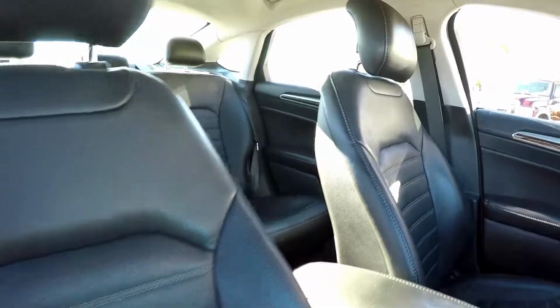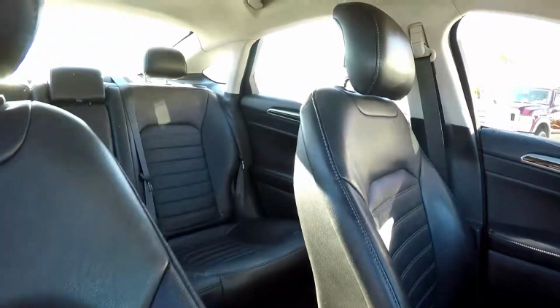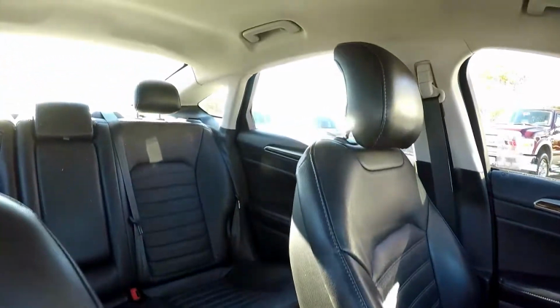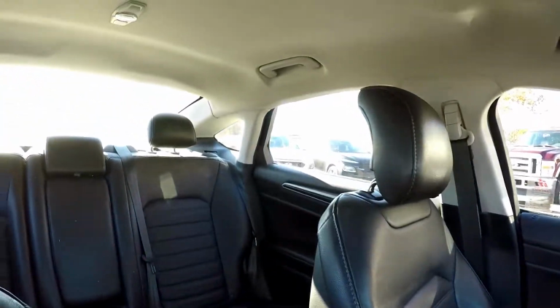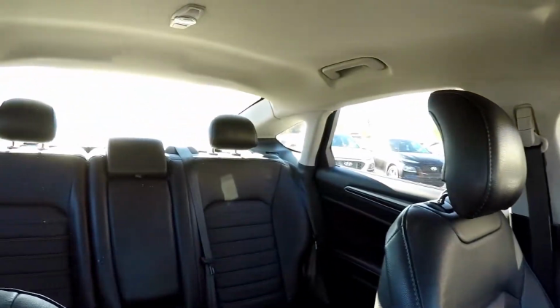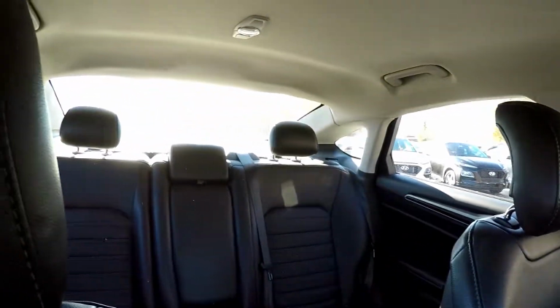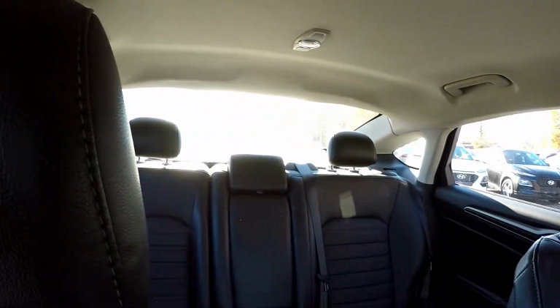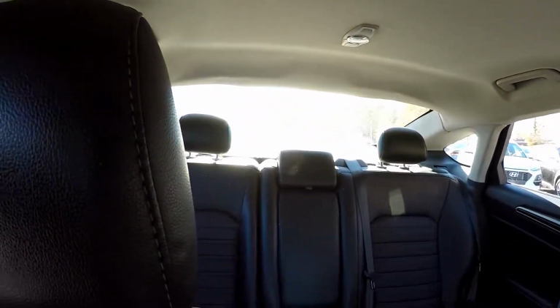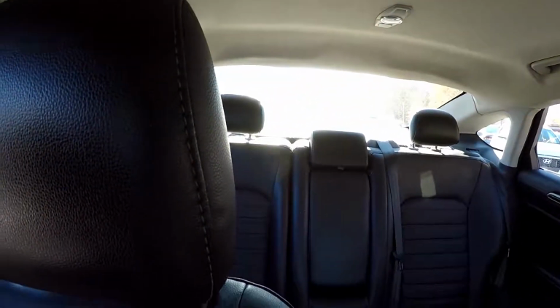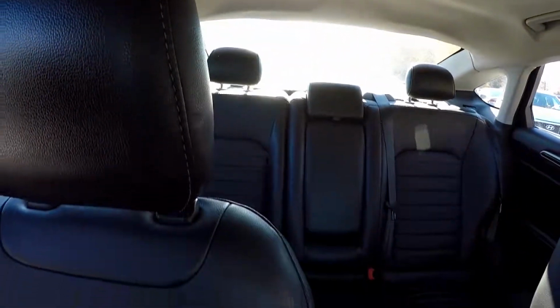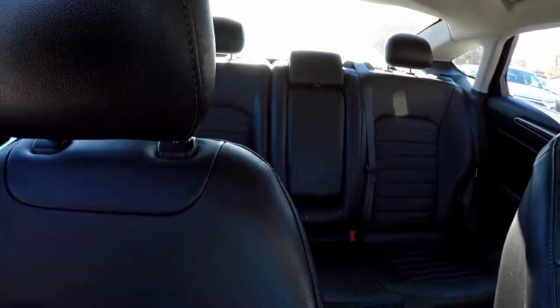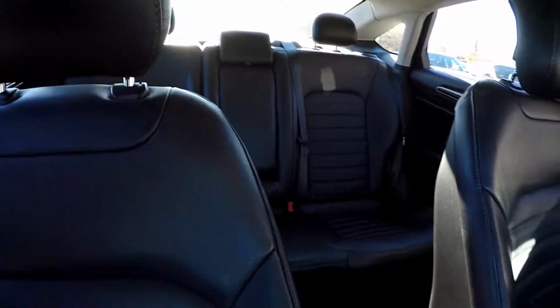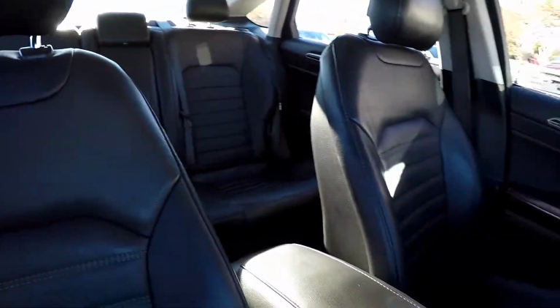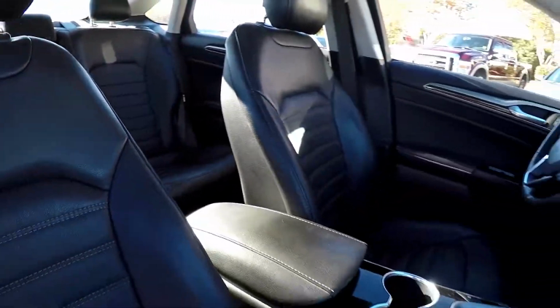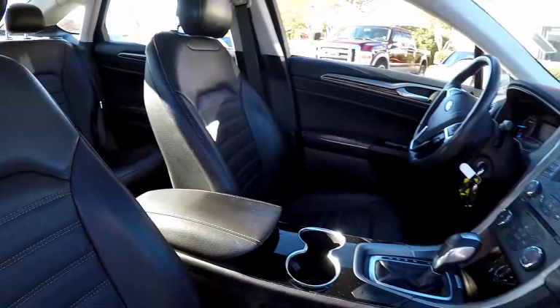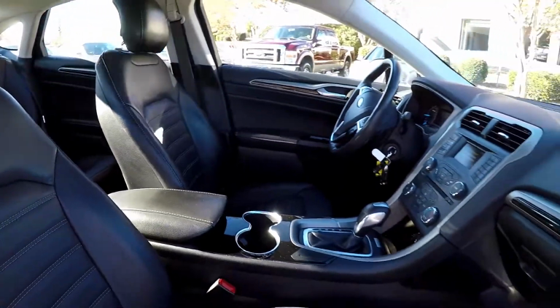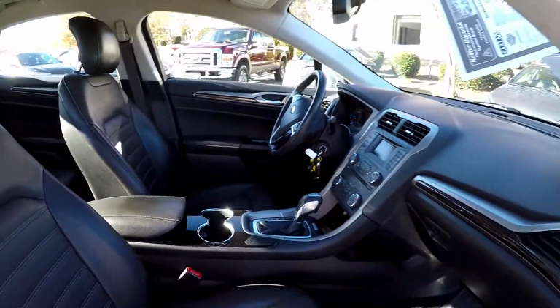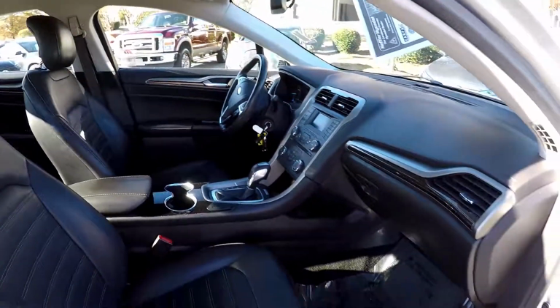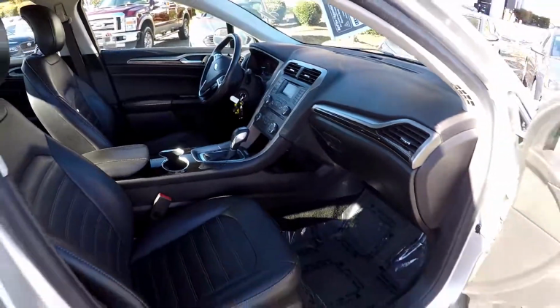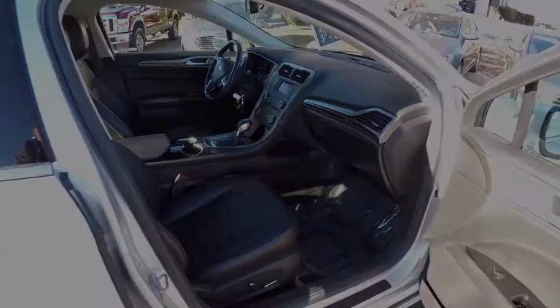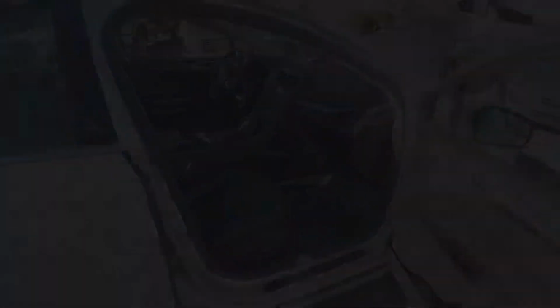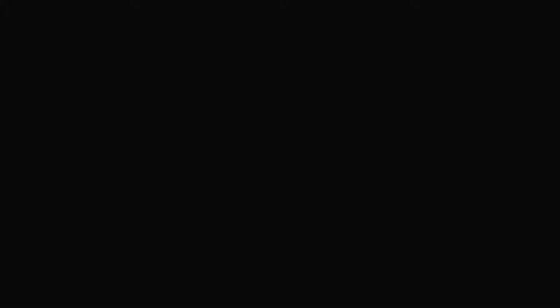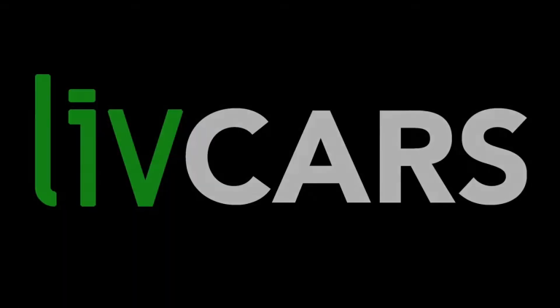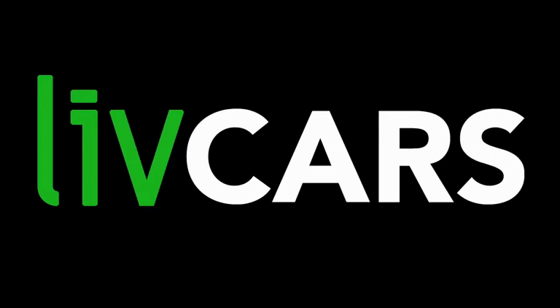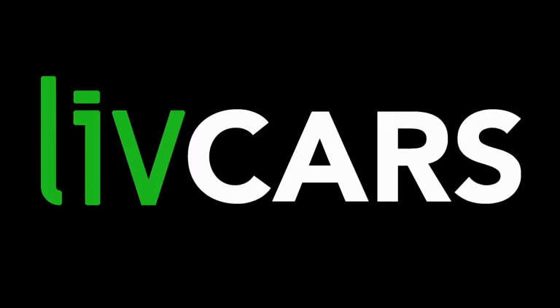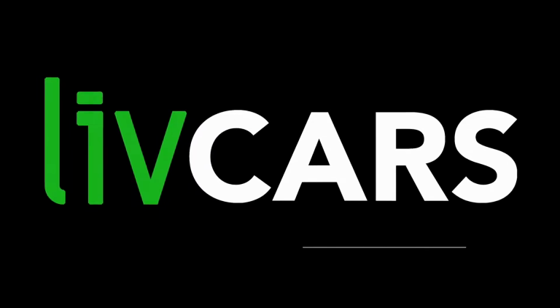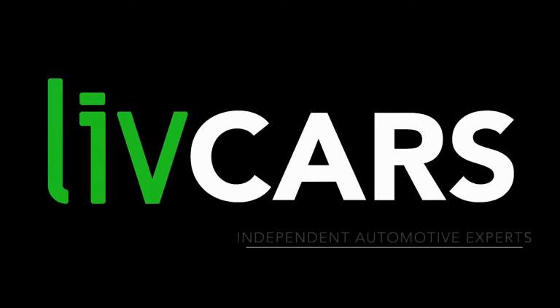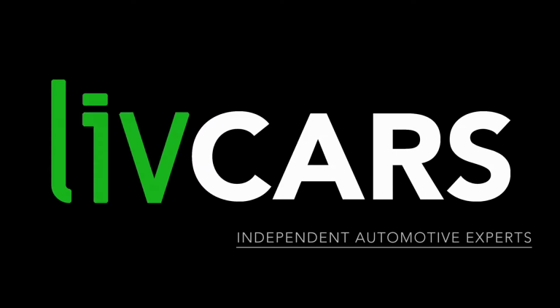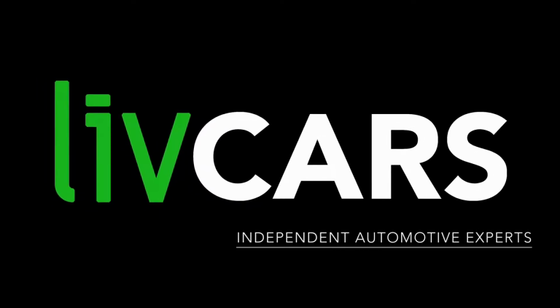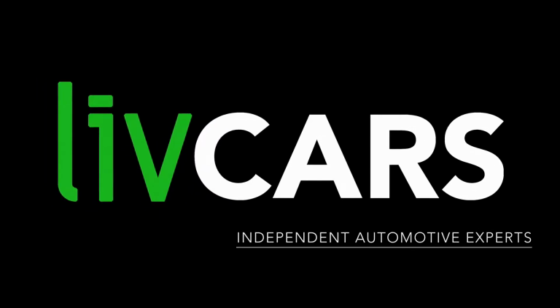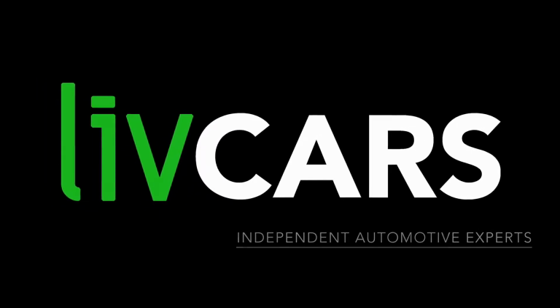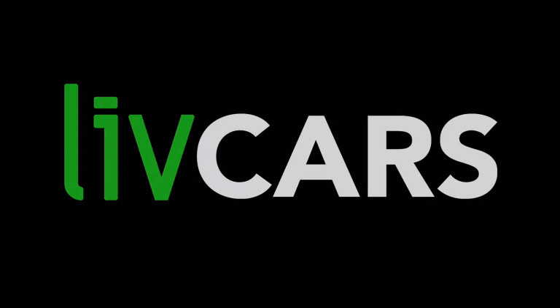Taking one more look over the rear seating surfaces and one more spin around the back — and that's going to wrap up your 2014 Ford Fusion. Another independent walk-around brought to you by LiveCars.com.